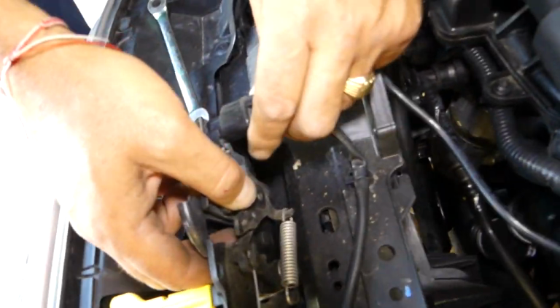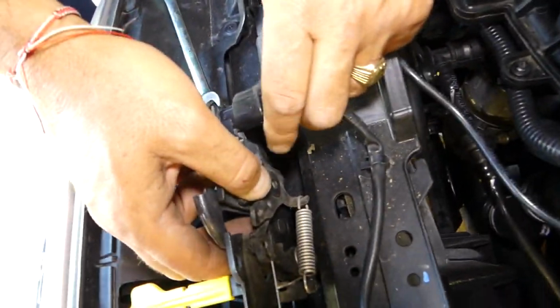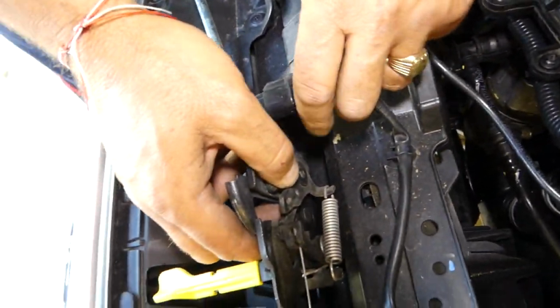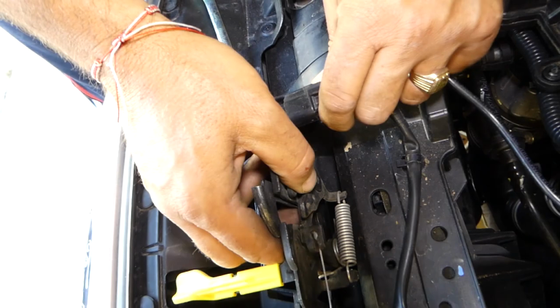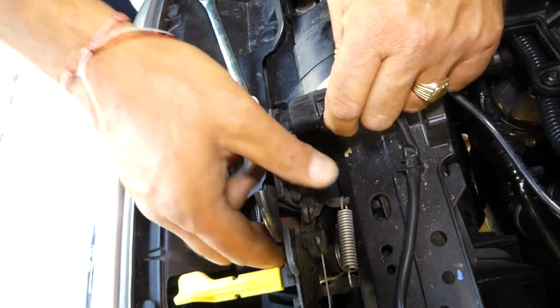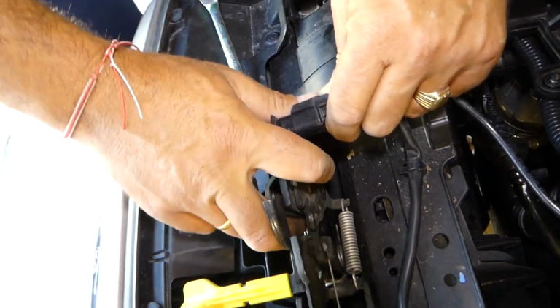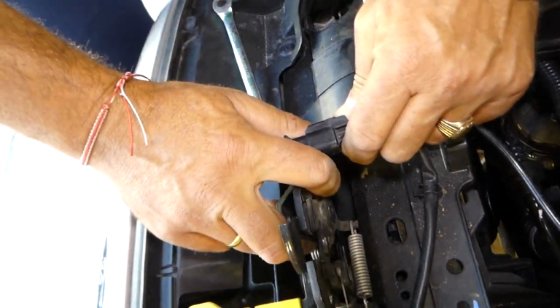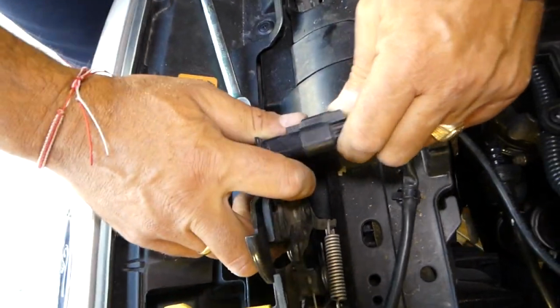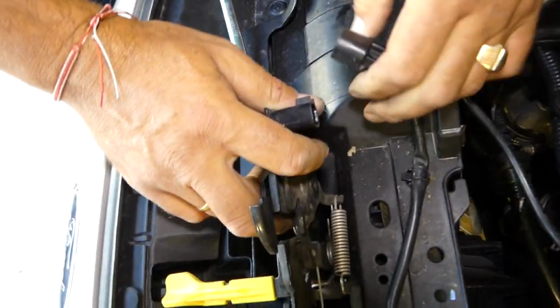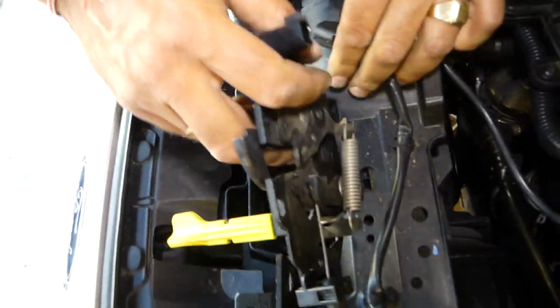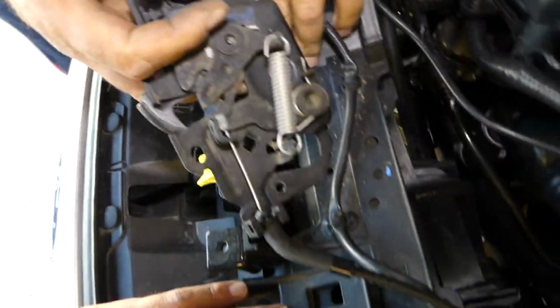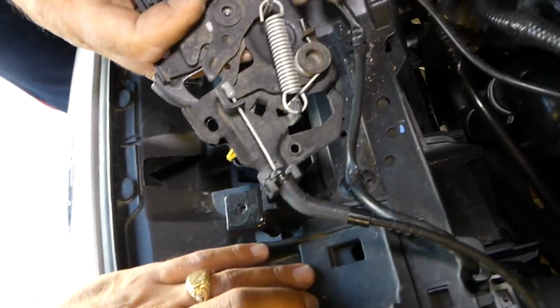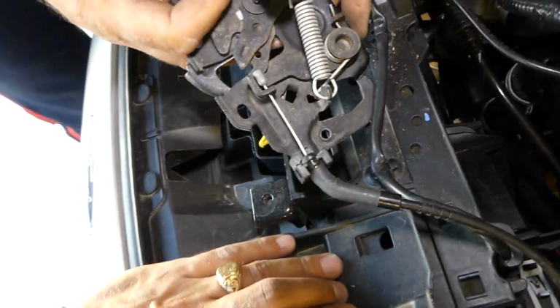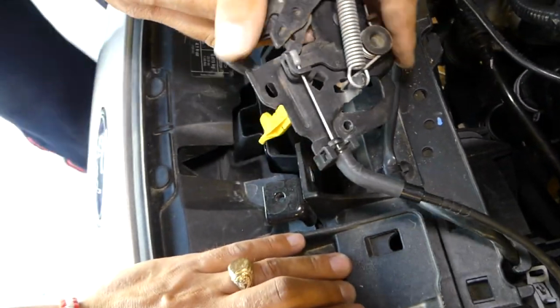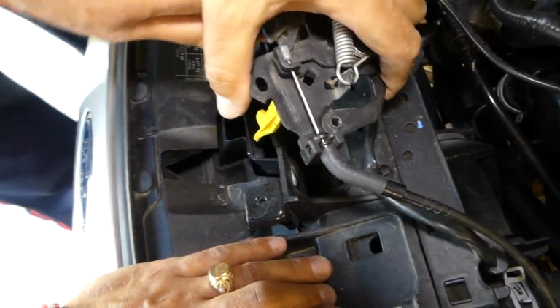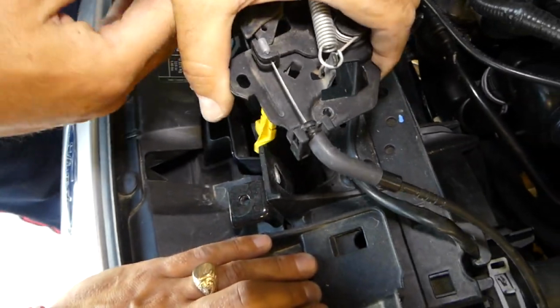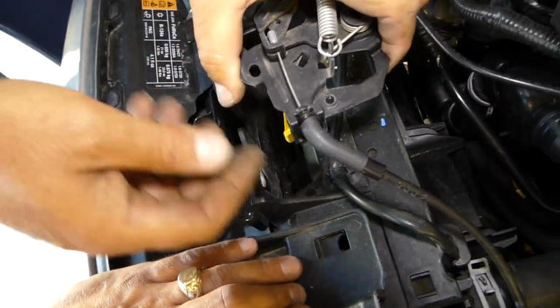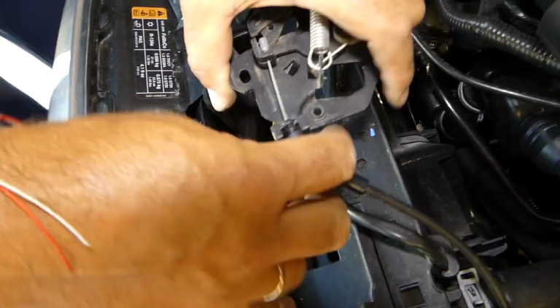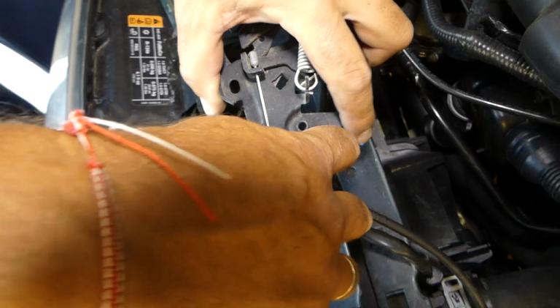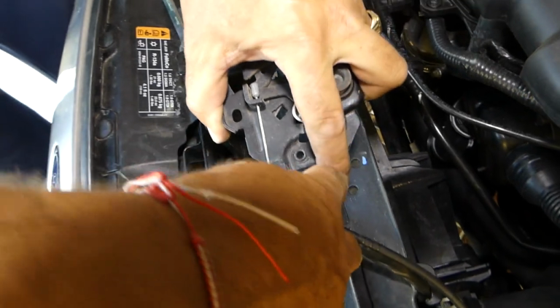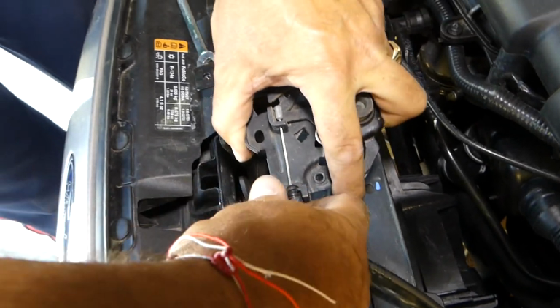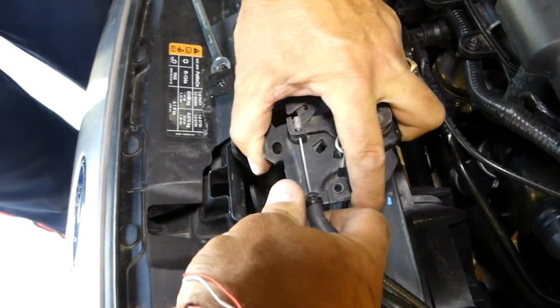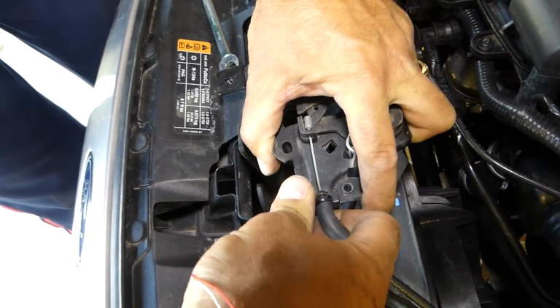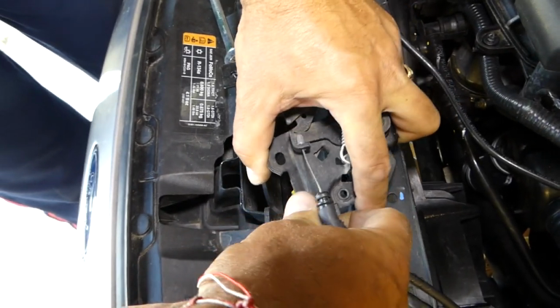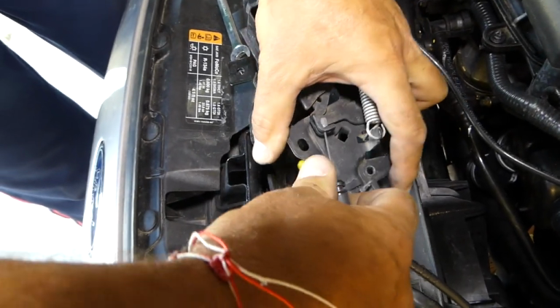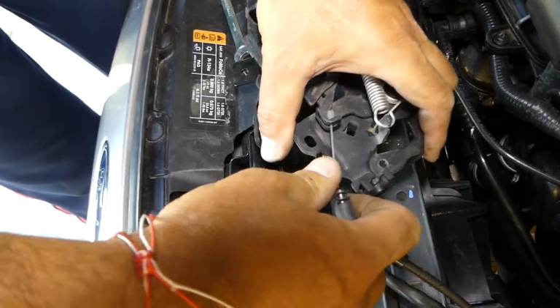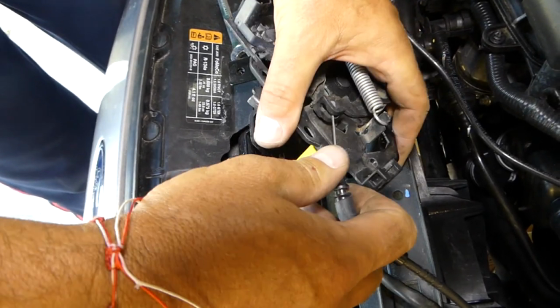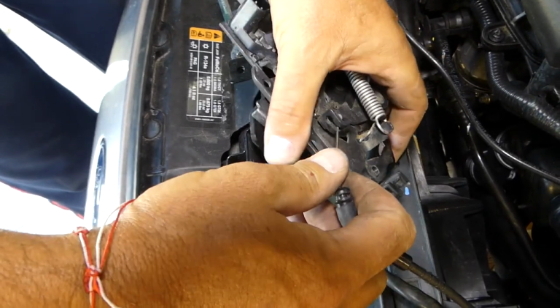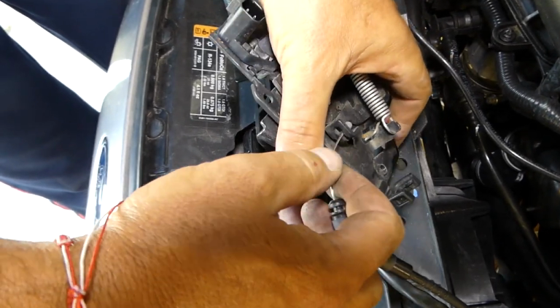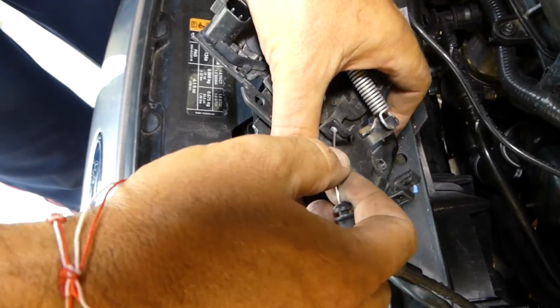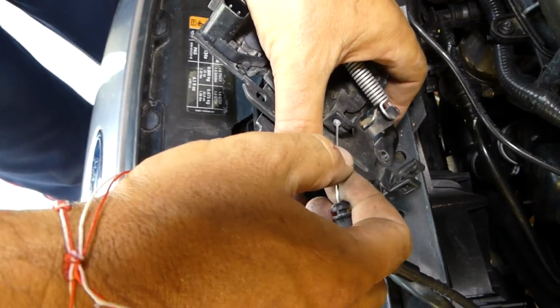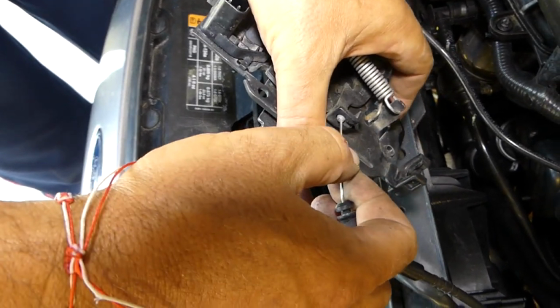We need to disconnect the wire for the sensor that tells if the hood is open or closed — just press in and pull it out. We also need to disconnect the cable; this is the cable that opens the hood. Pull it straight up, come towards the hole, and pull it out.